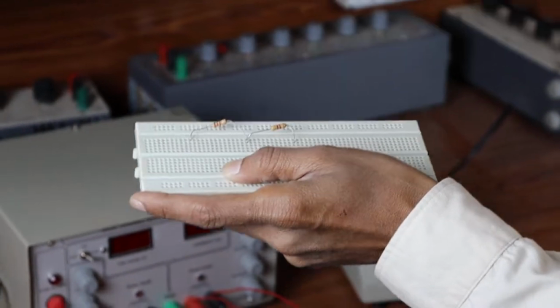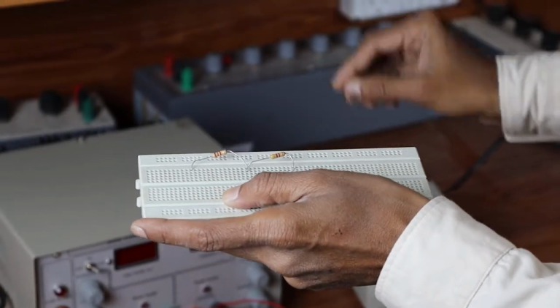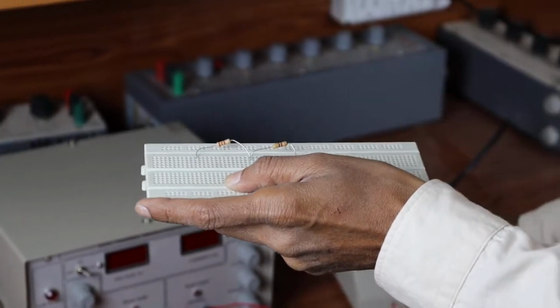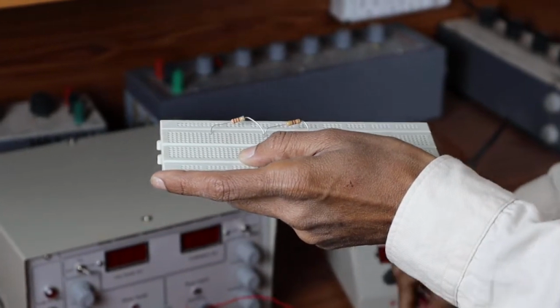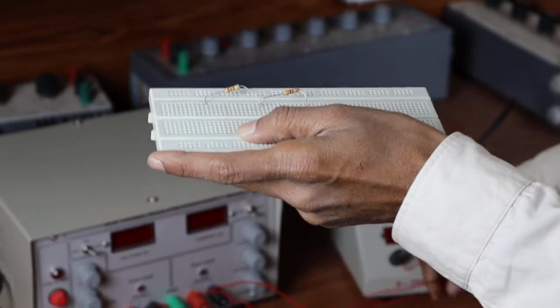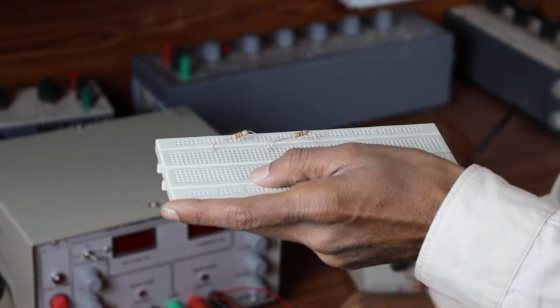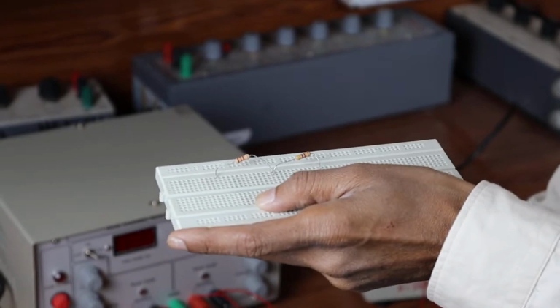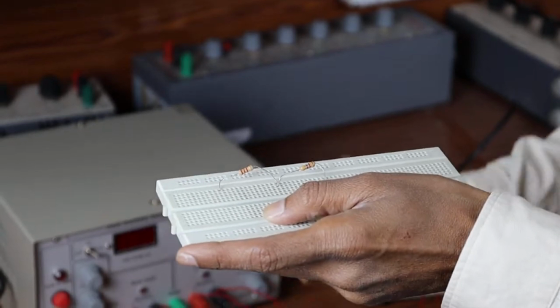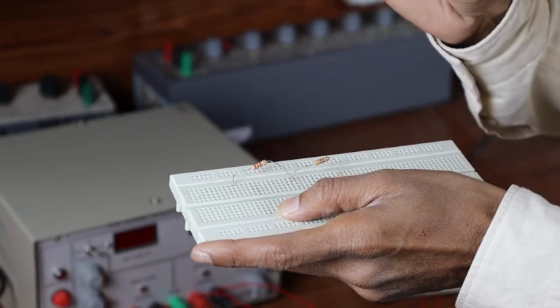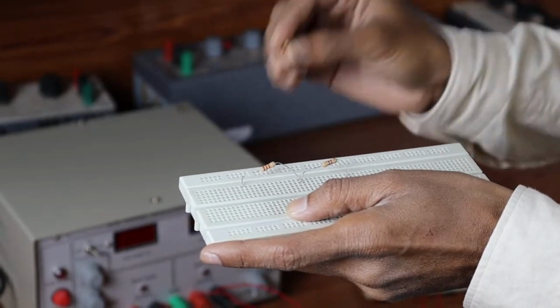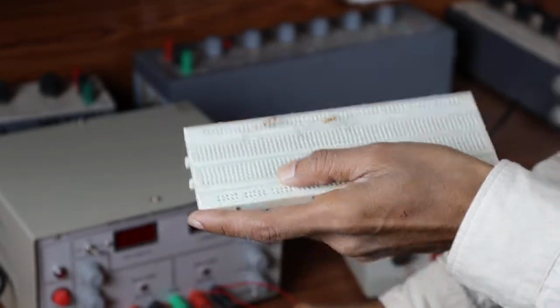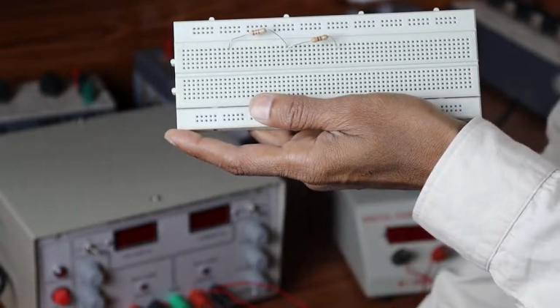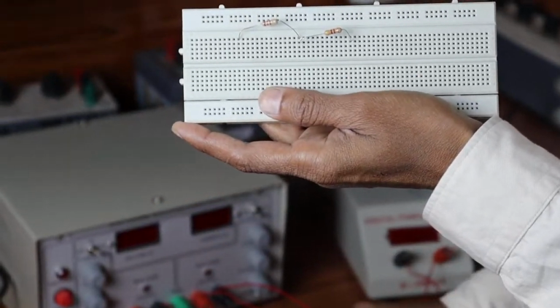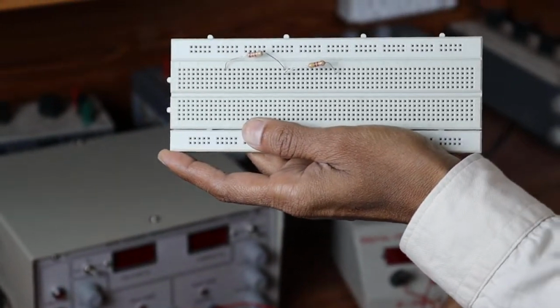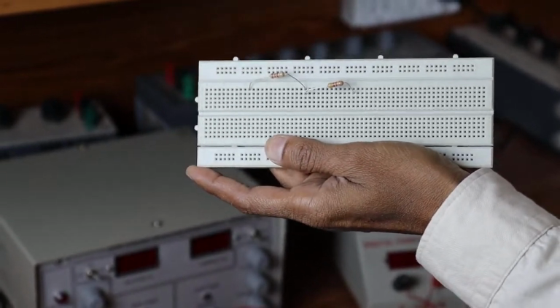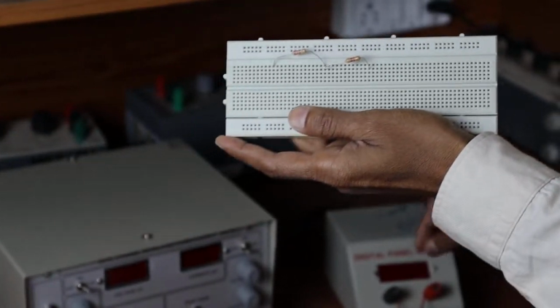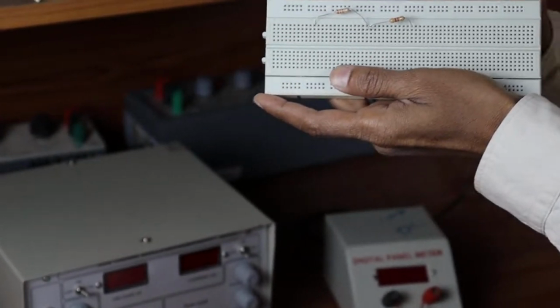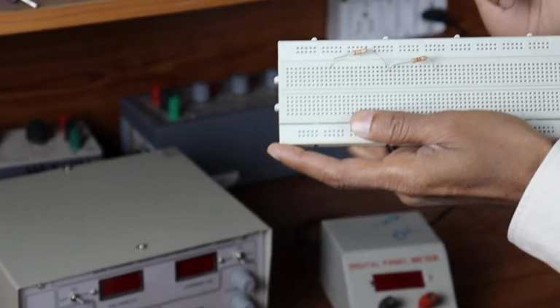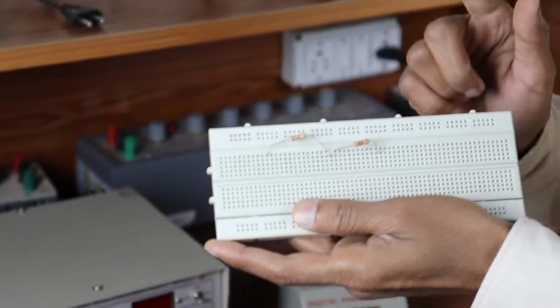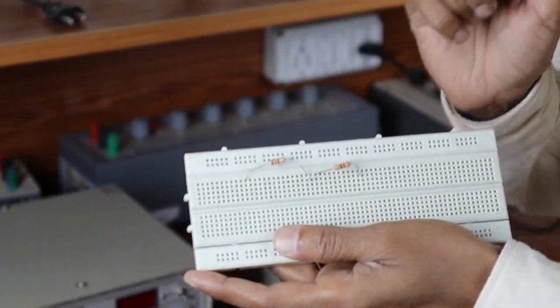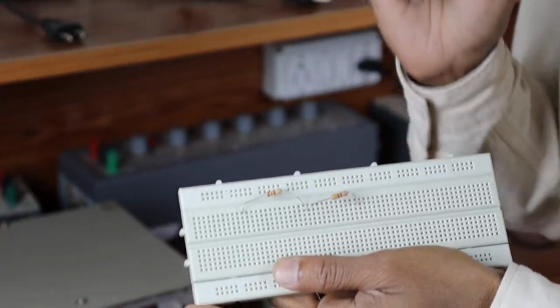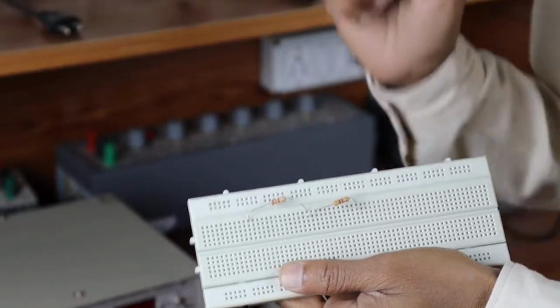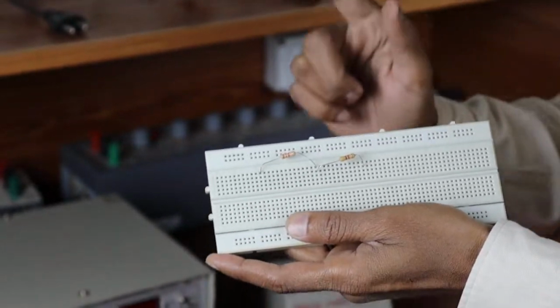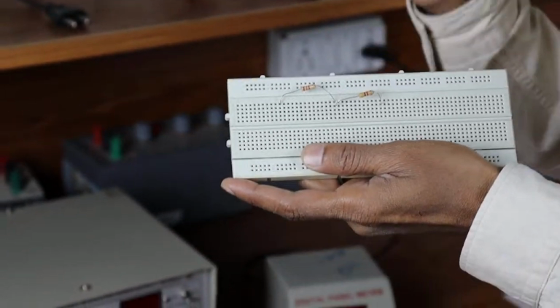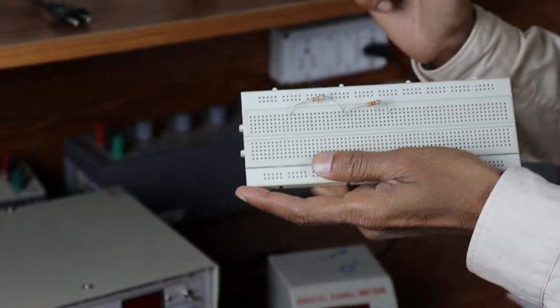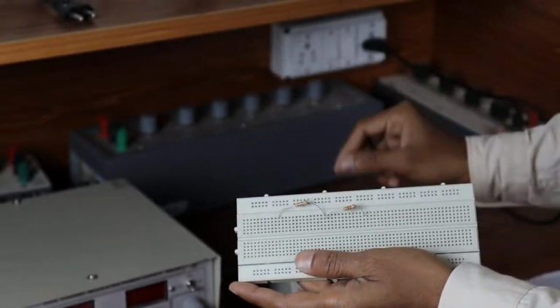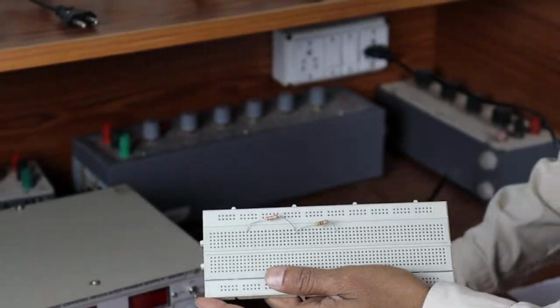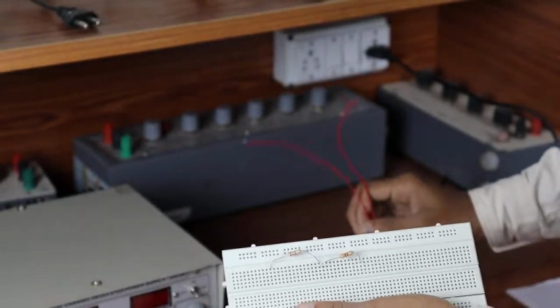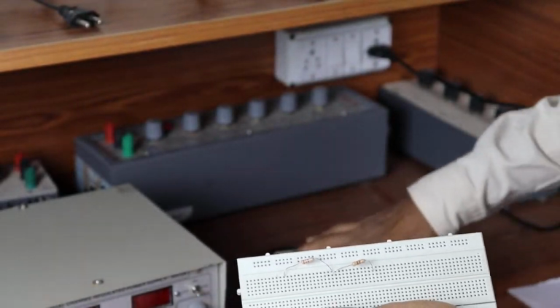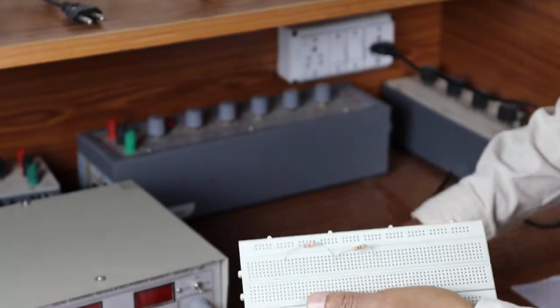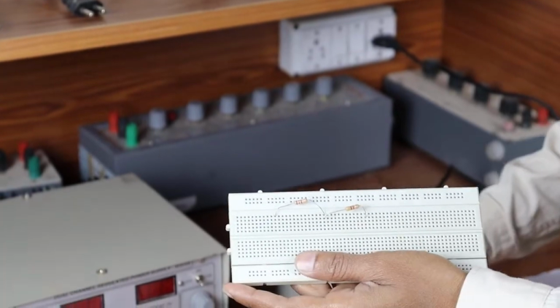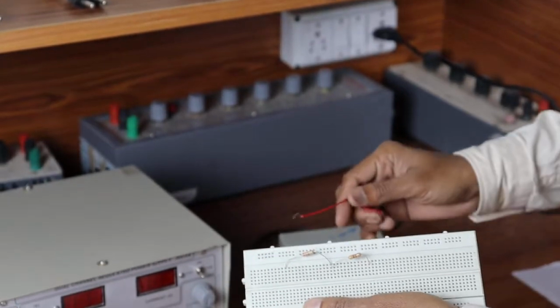The current we are going to measure is the current in the 3.3 kilo ohm resistor. In that resistor, we are going to connect the ammeter in series with the 3.3 kilo ohm resistor. This is the ammeter I am going to connect in series.